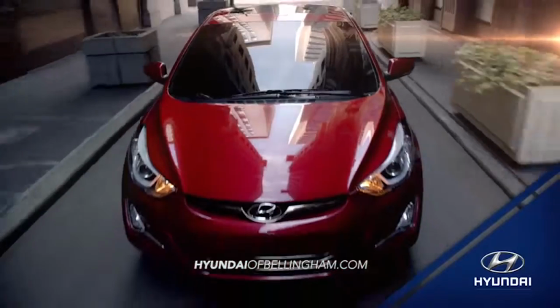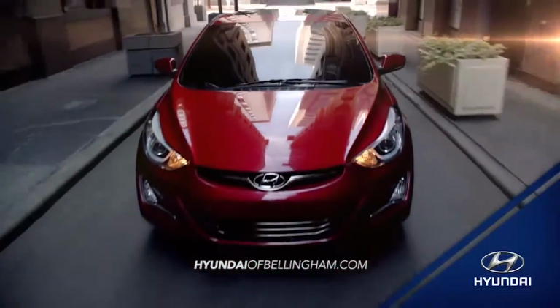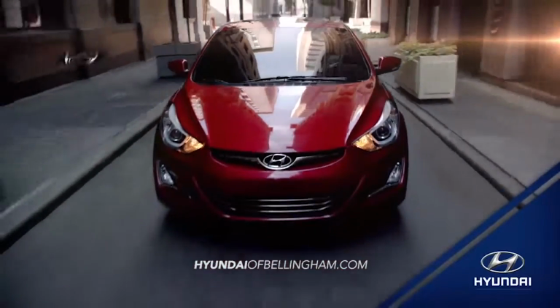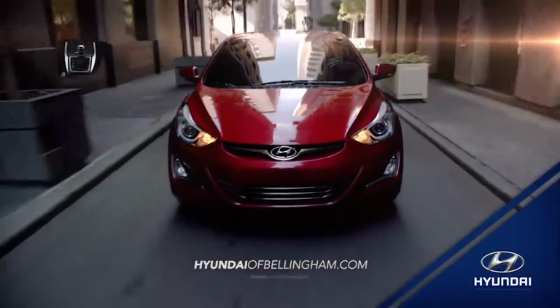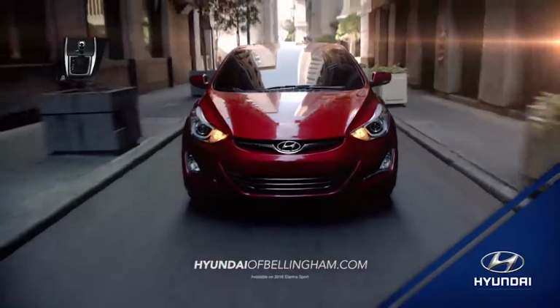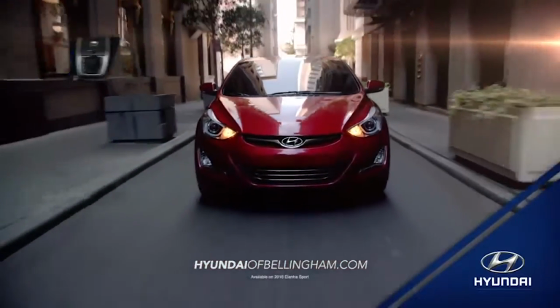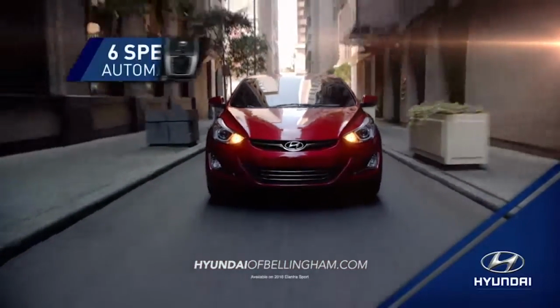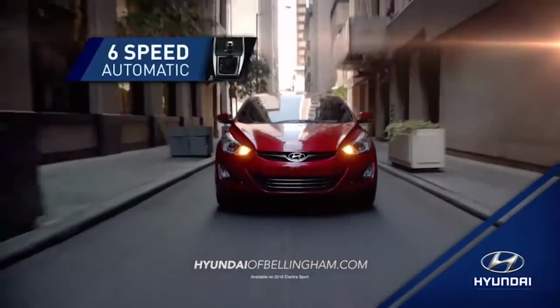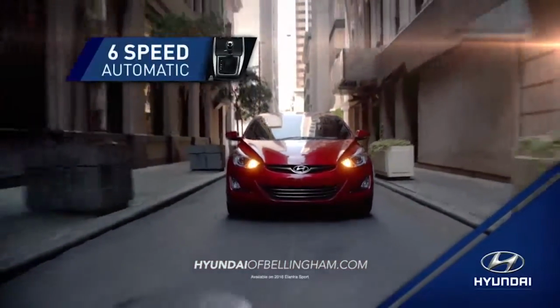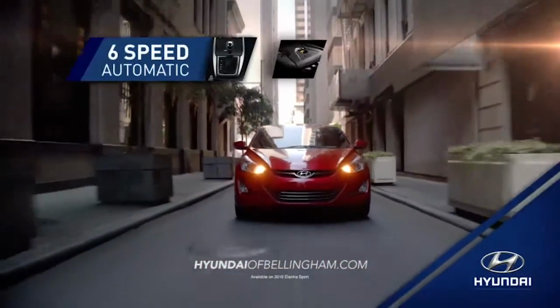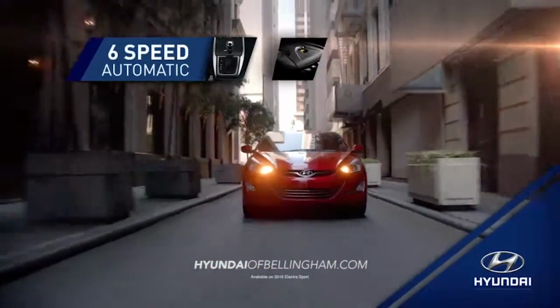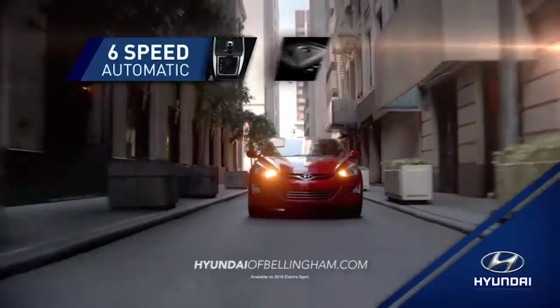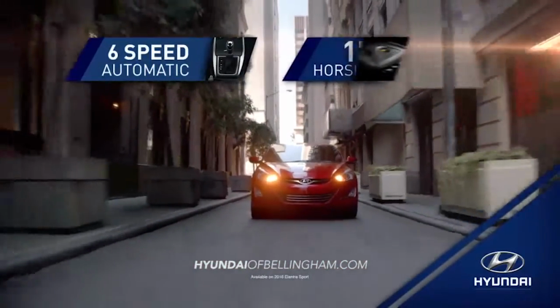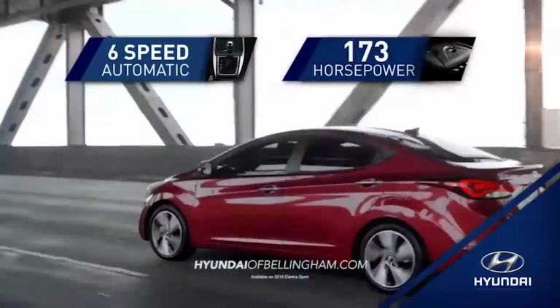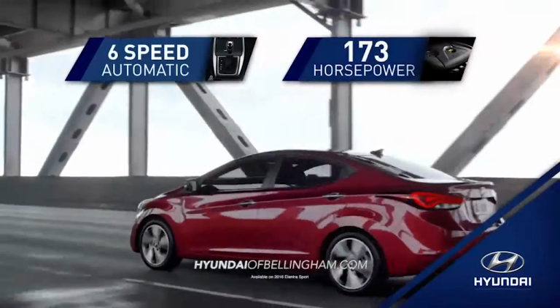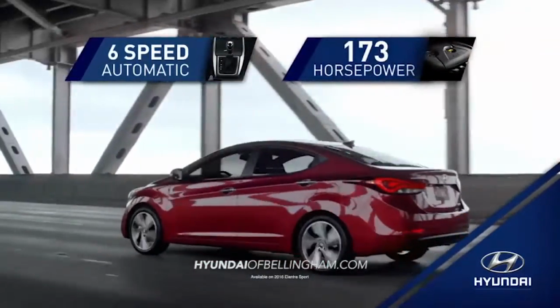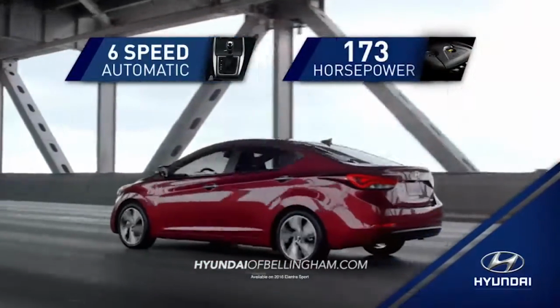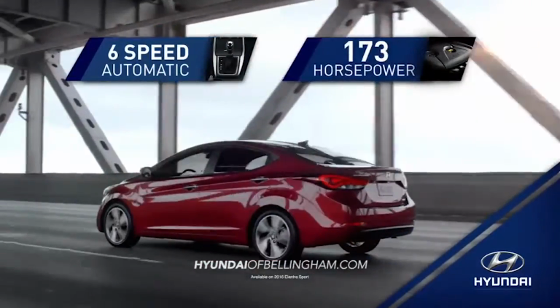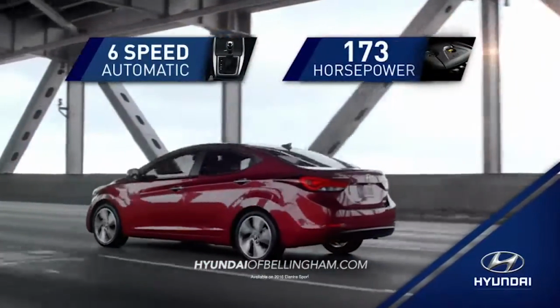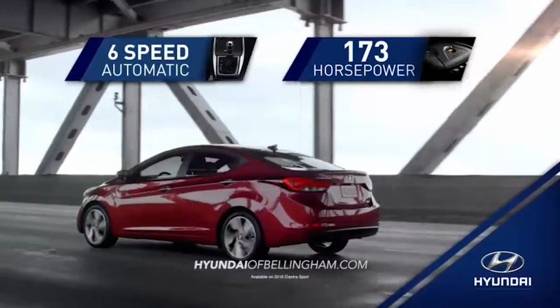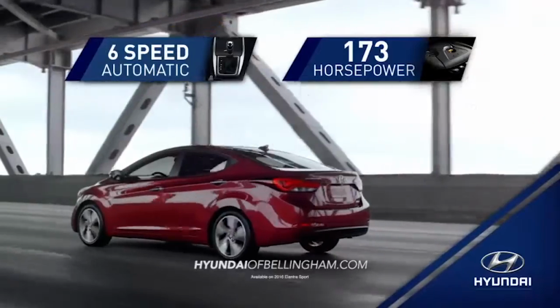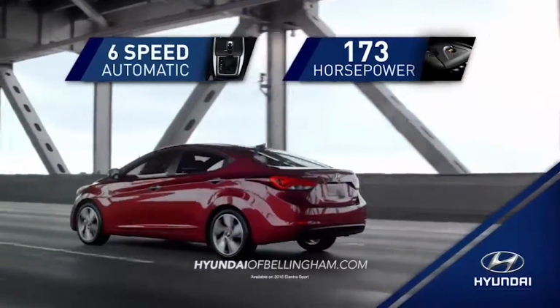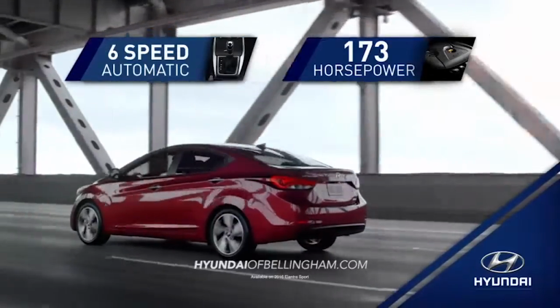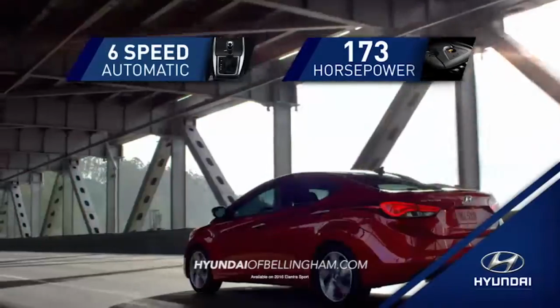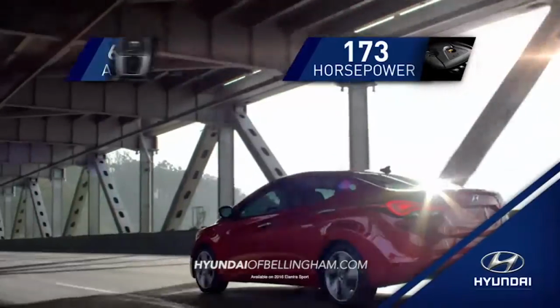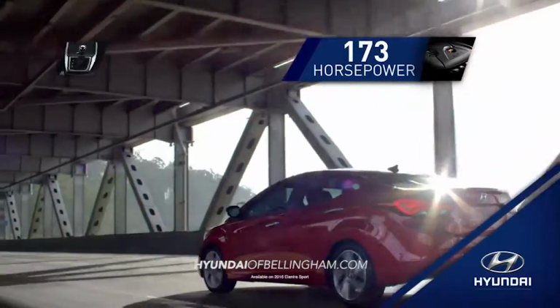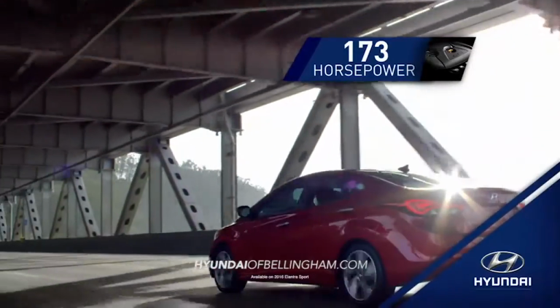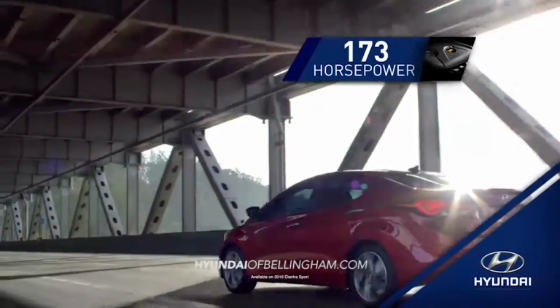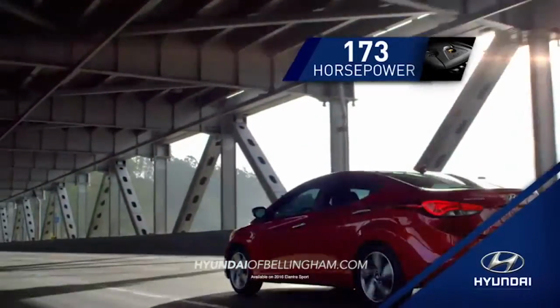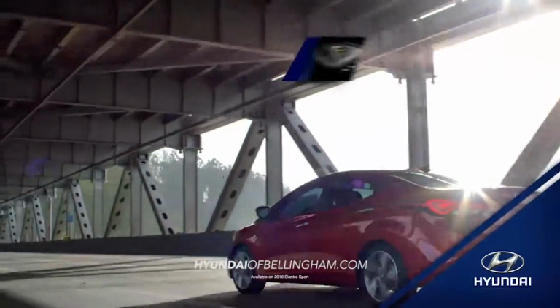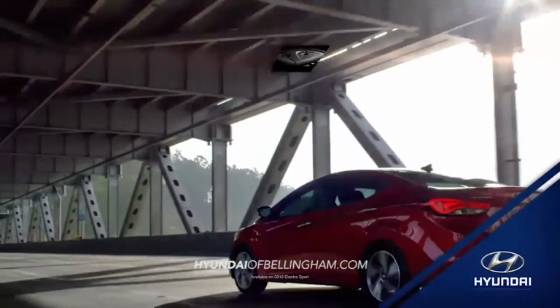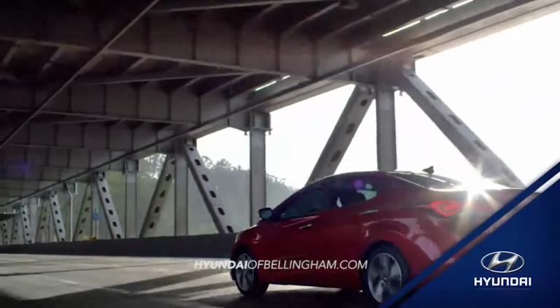If you need power and performance, Elantra's 6-speed automatic transmission and available 173 horsepower gives you exactly what you're looking for.